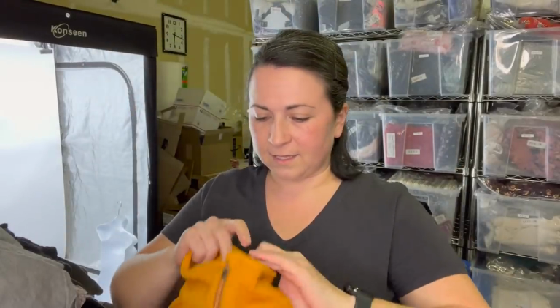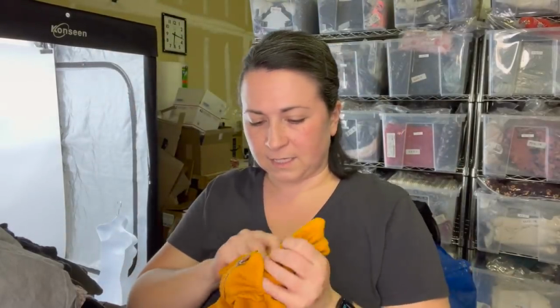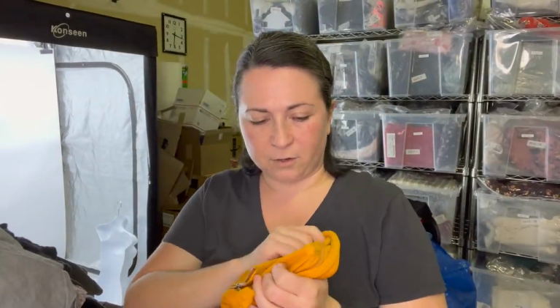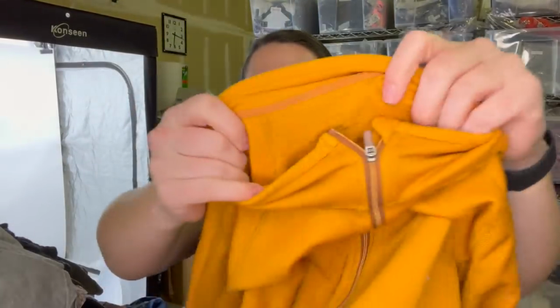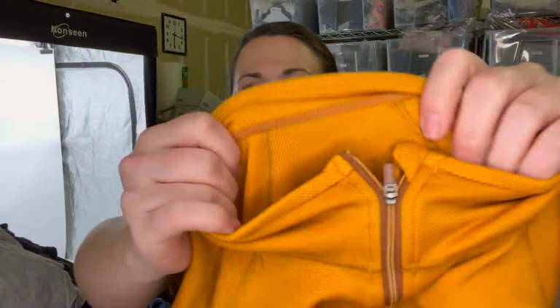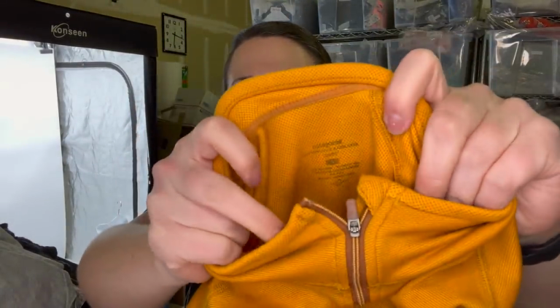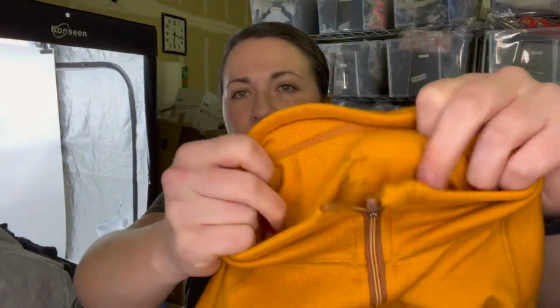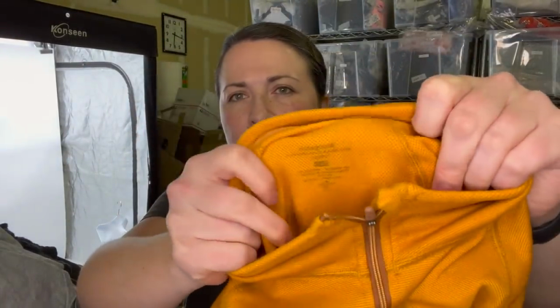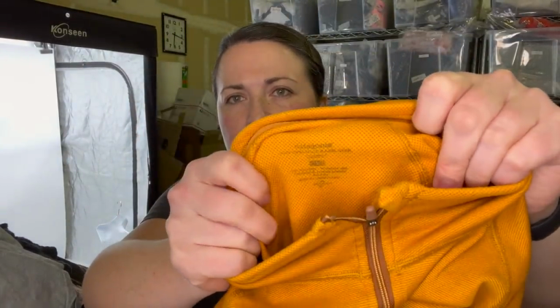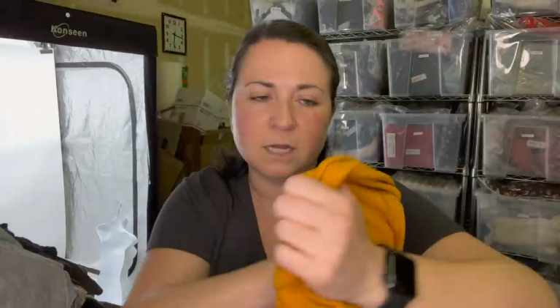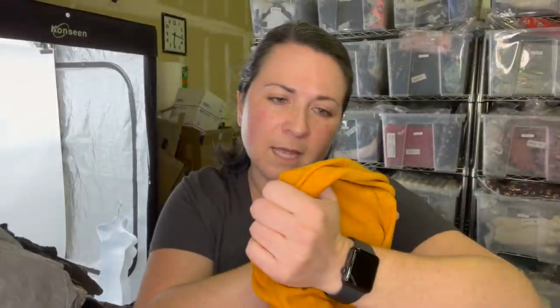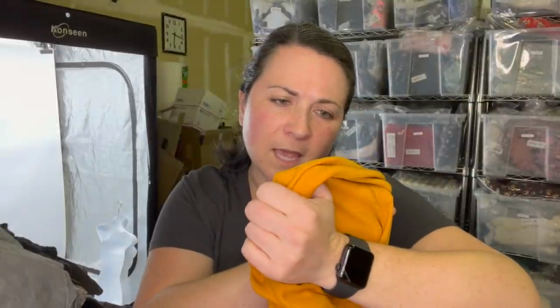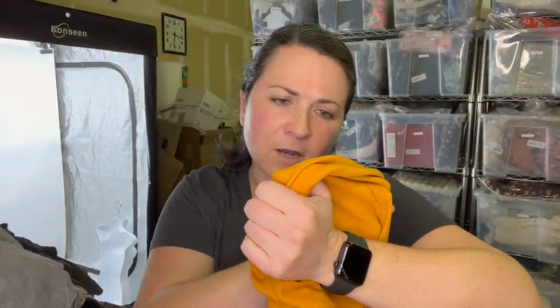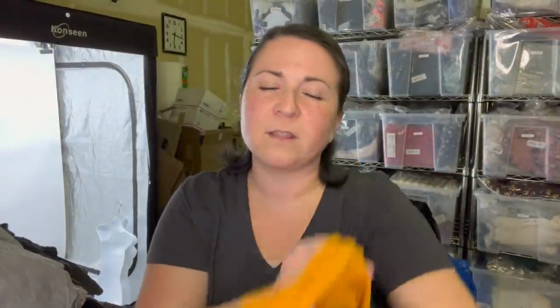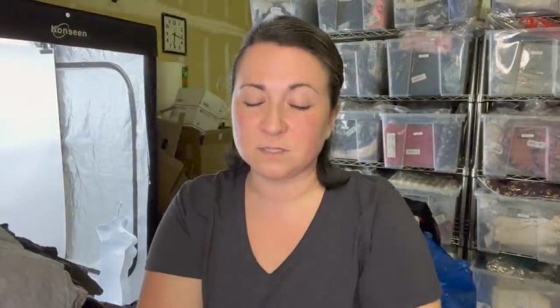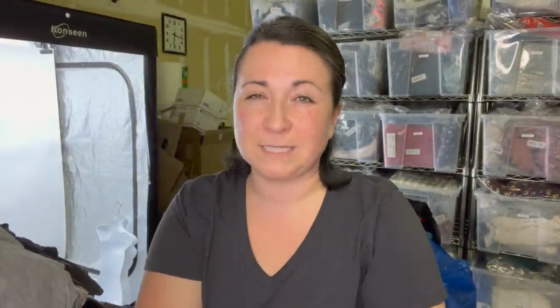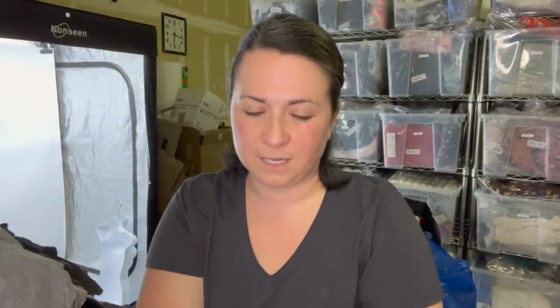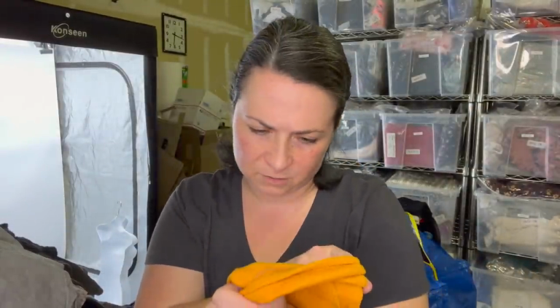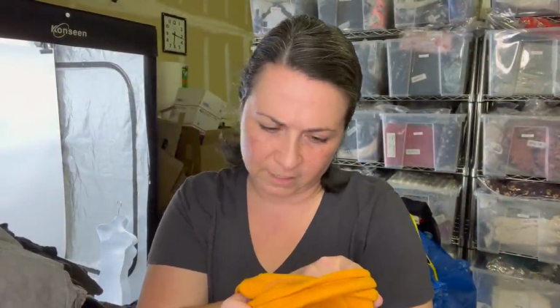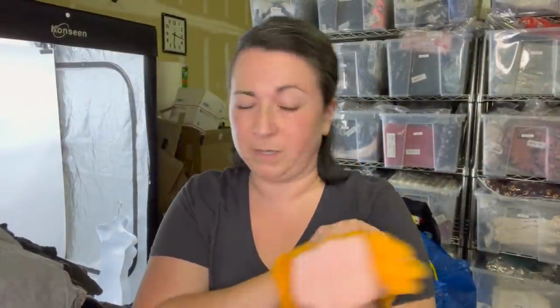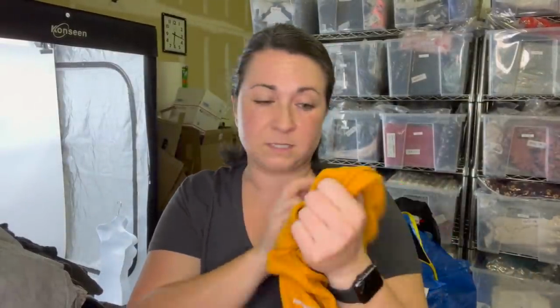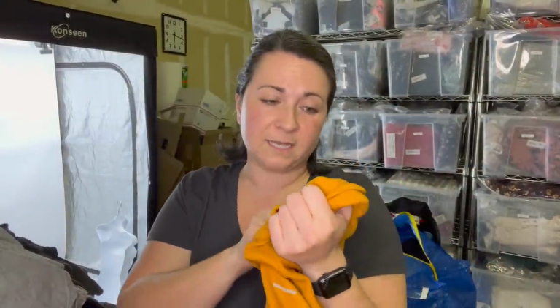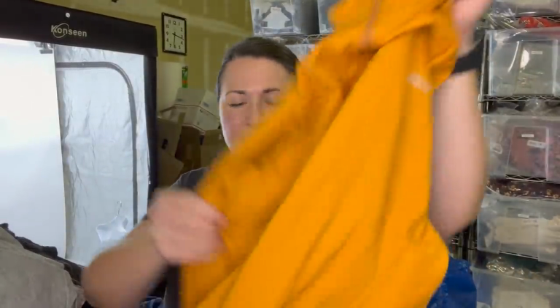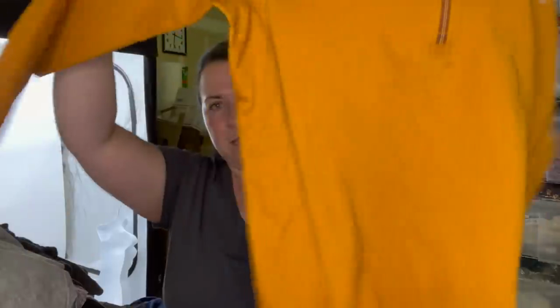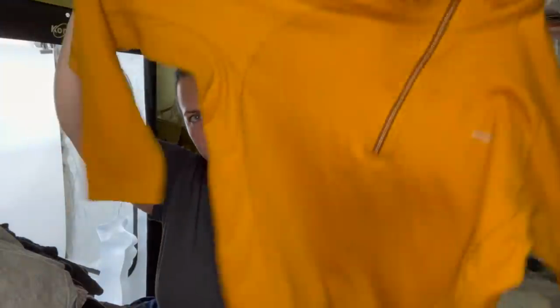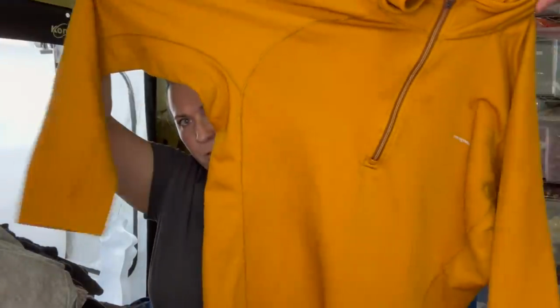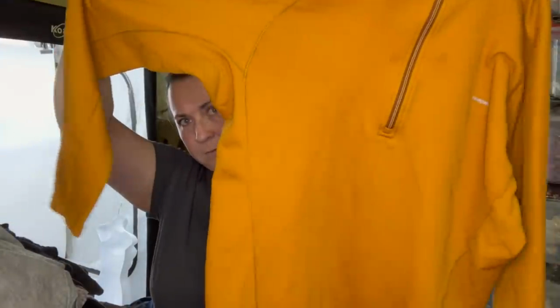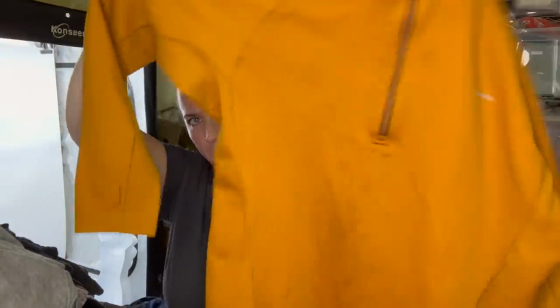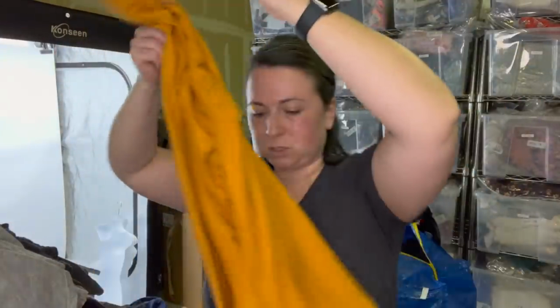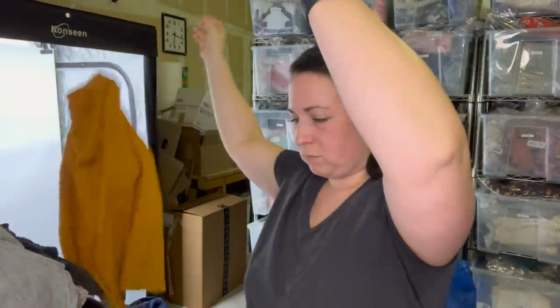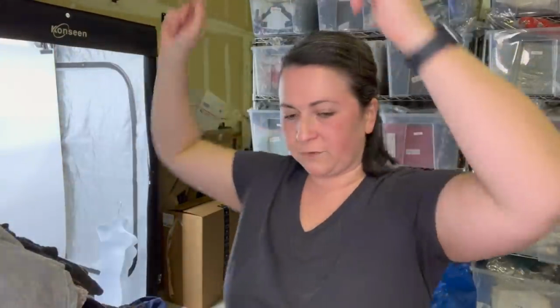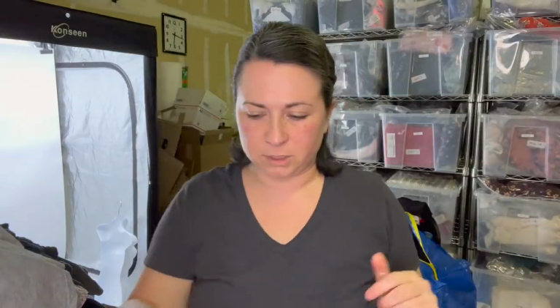This is a Patagonia zip-up pullover top — I think this is one of the base layer things. I've sold these before. Just kind of a mustard yellow color.